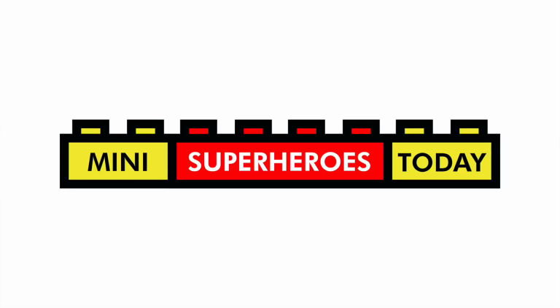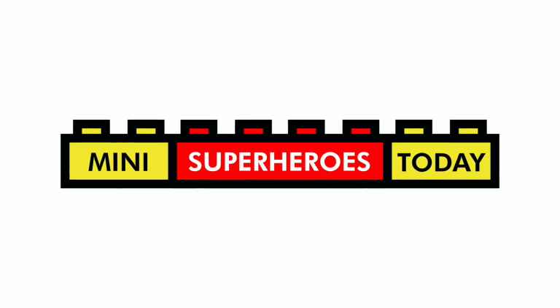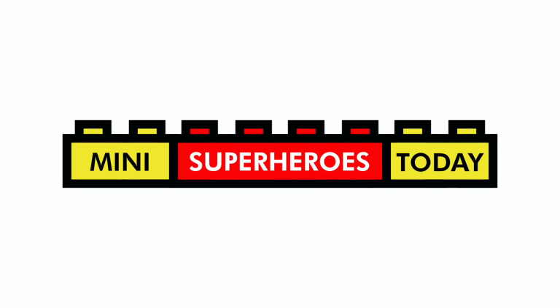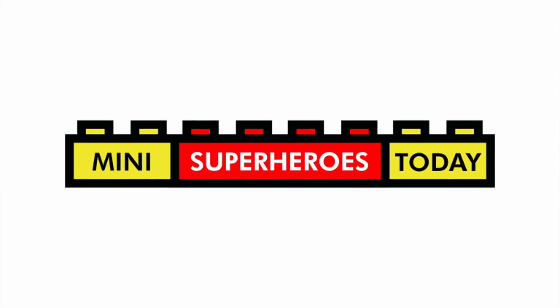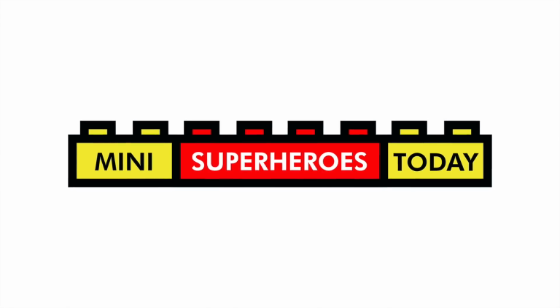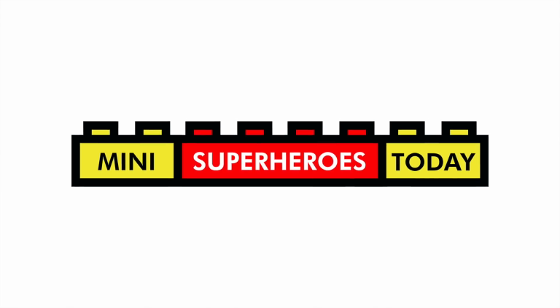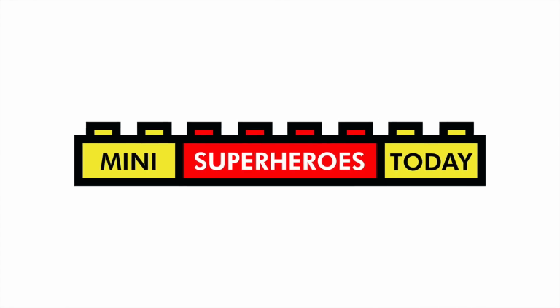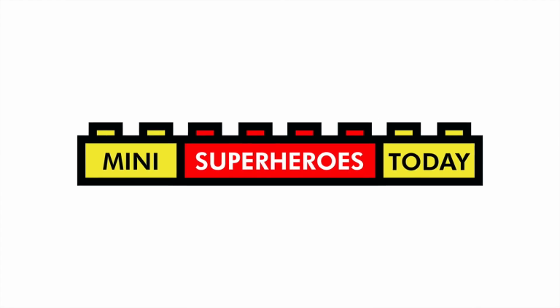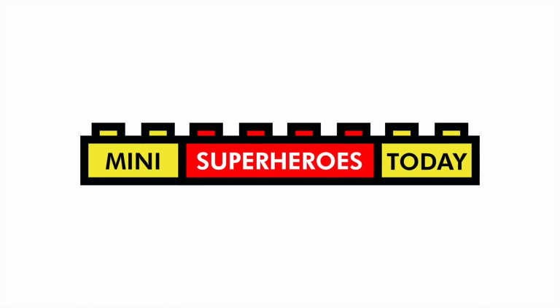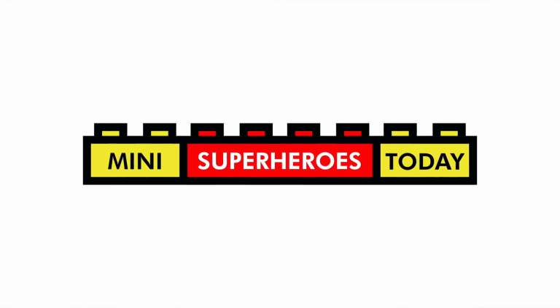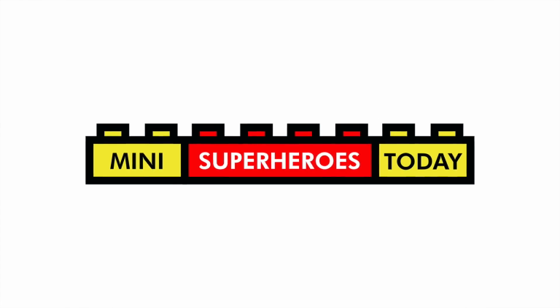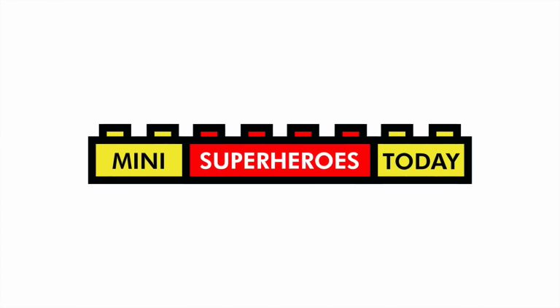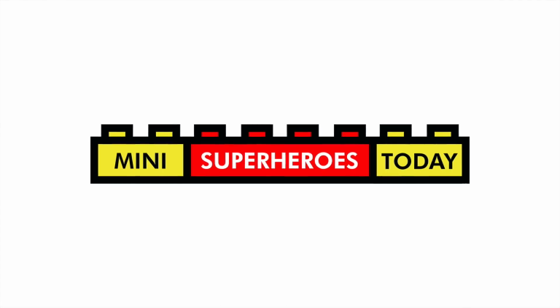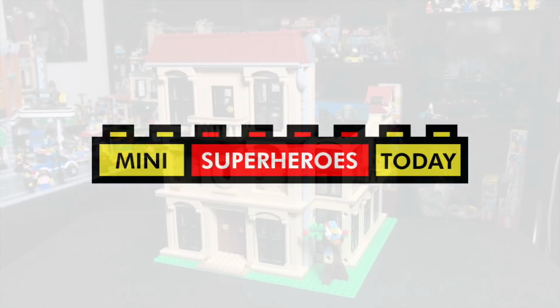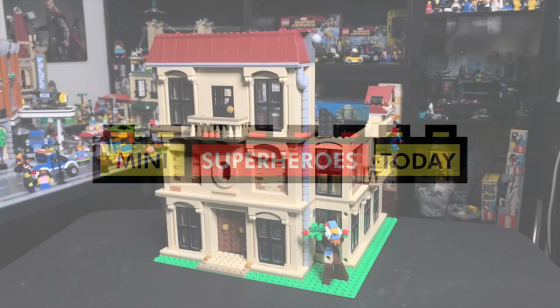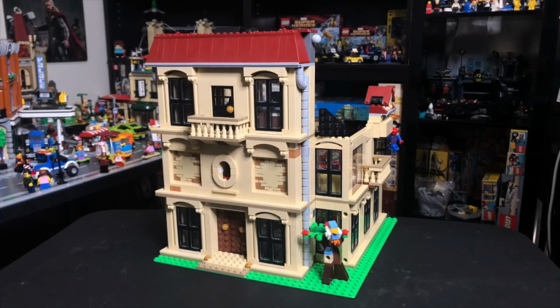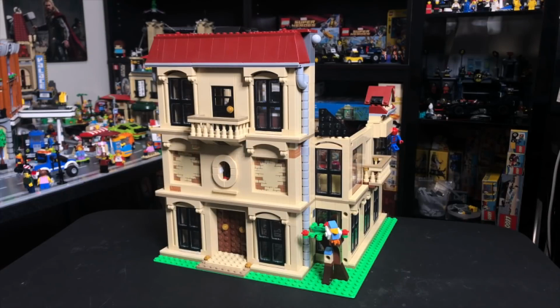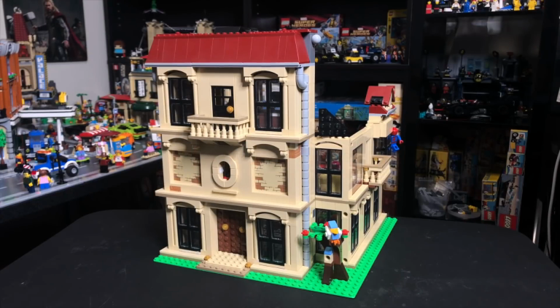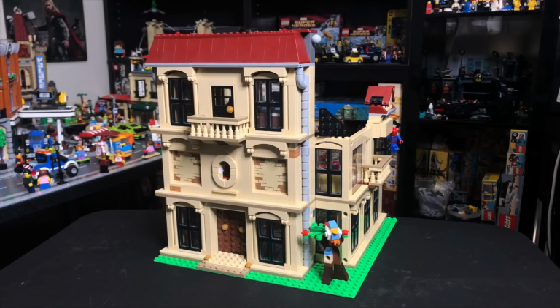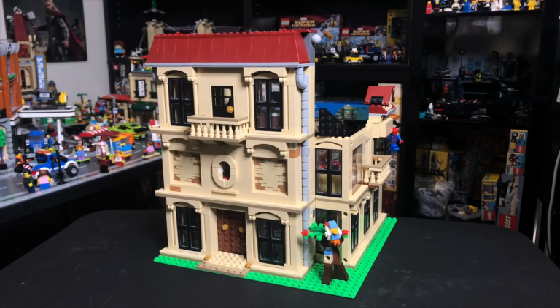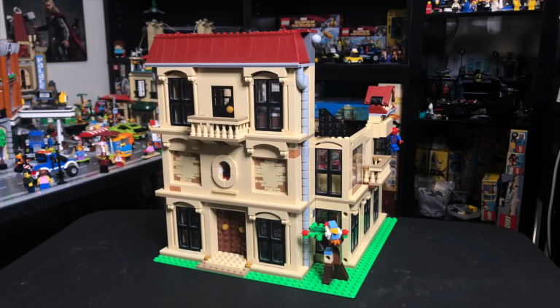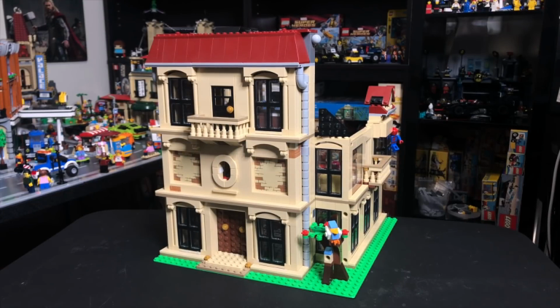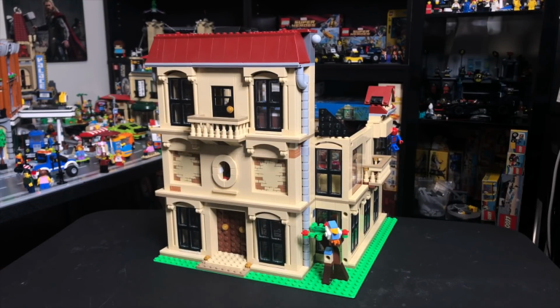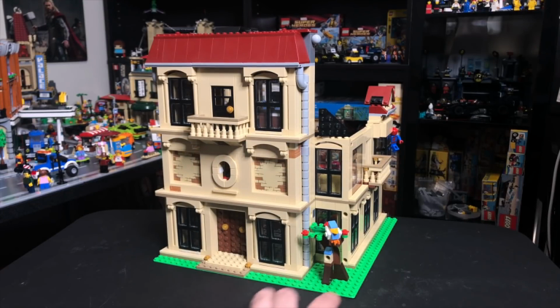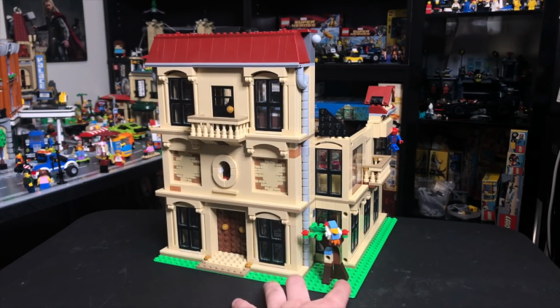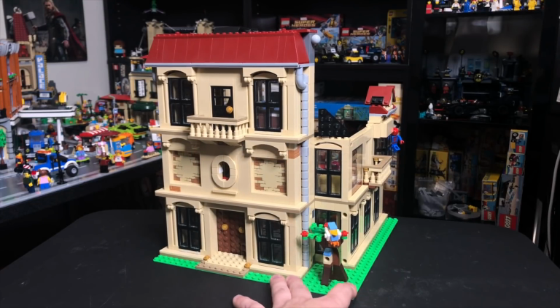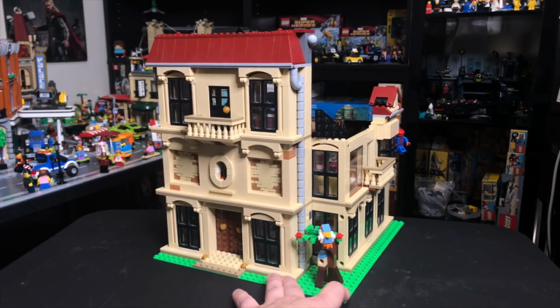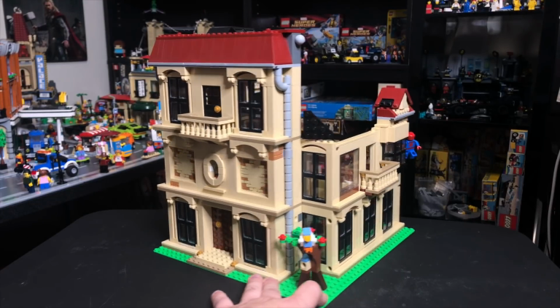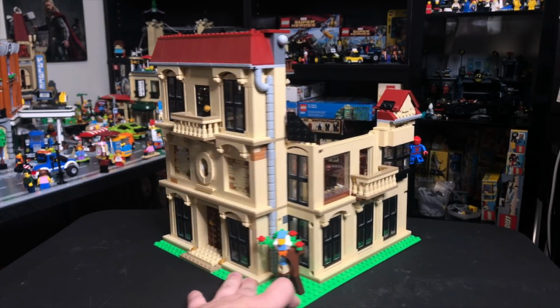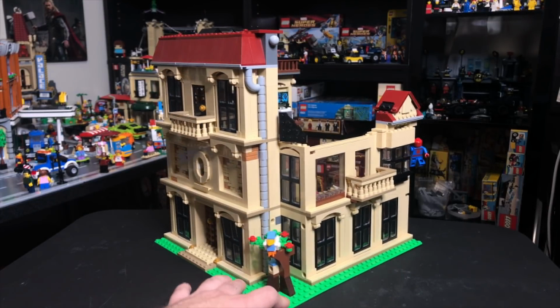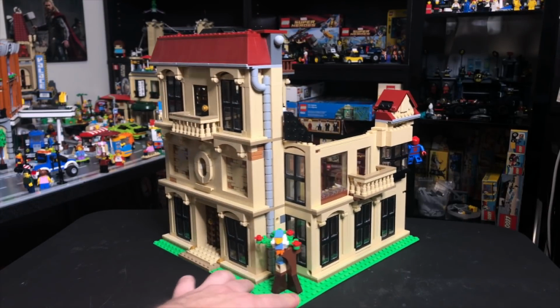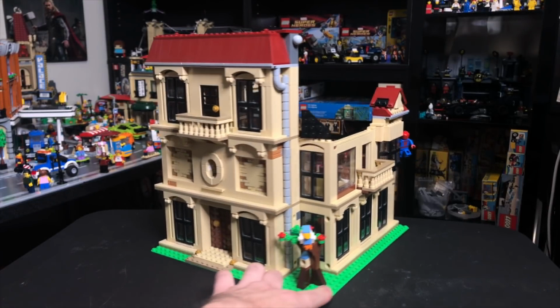What is up, you guys? This is Mini Superheroes Today, and in today's video, we're going to be taking a look at my Avengers Mansion MOC.